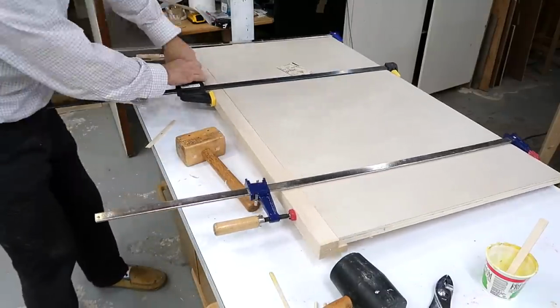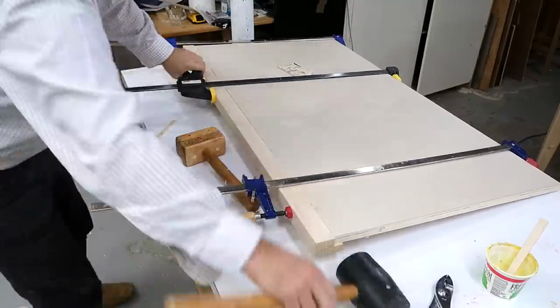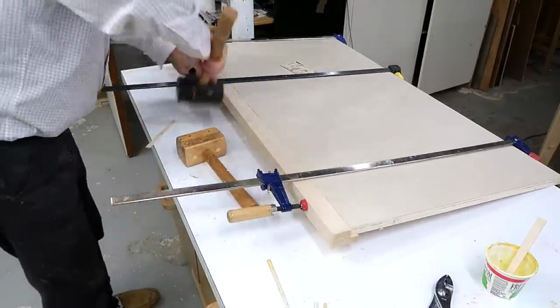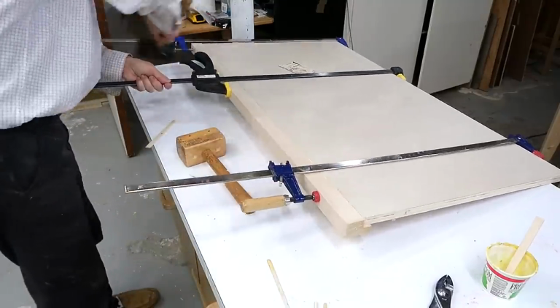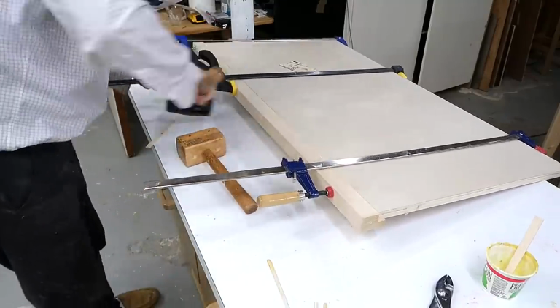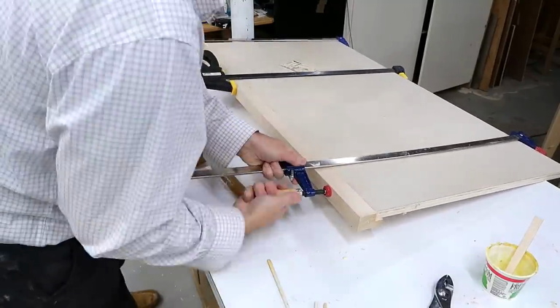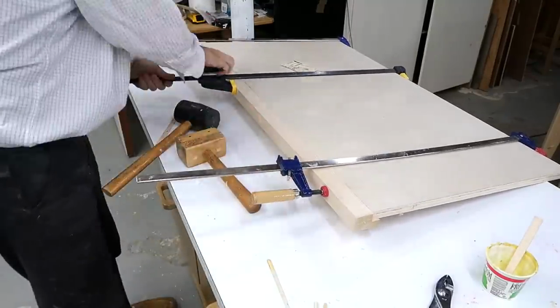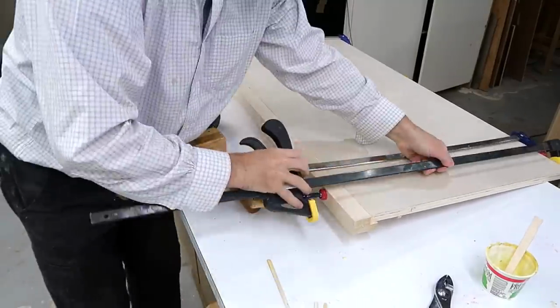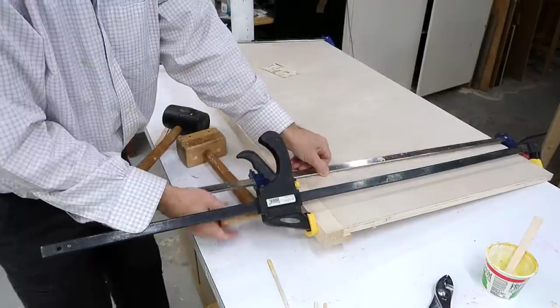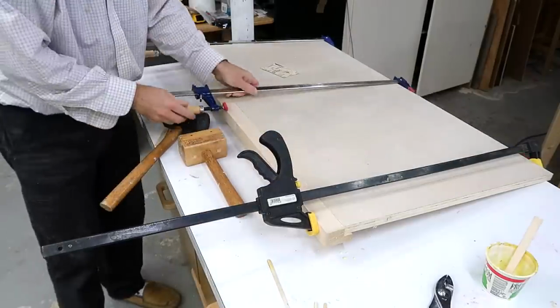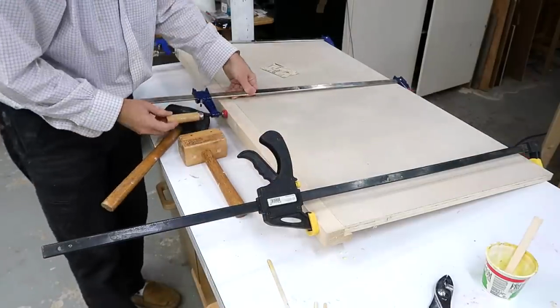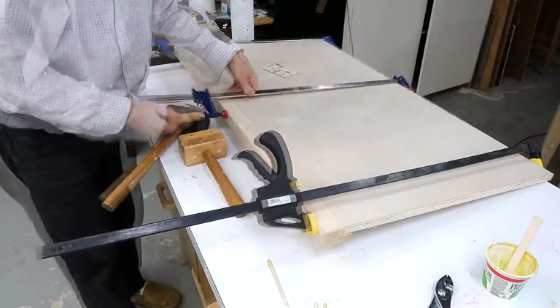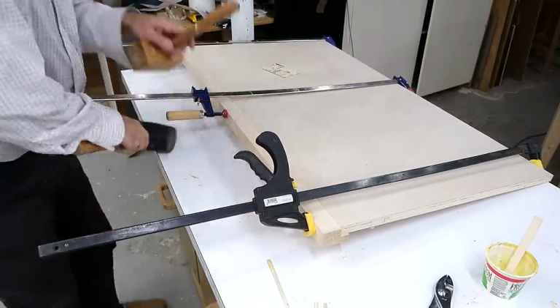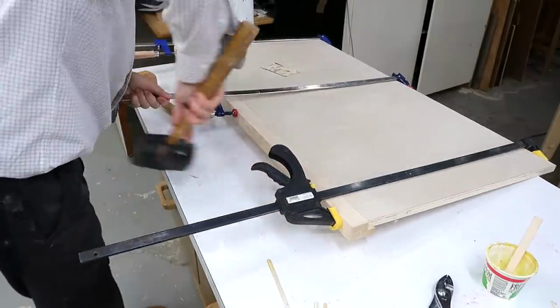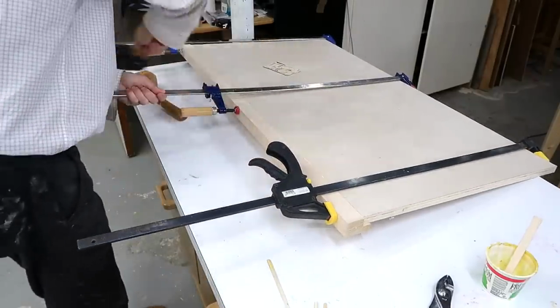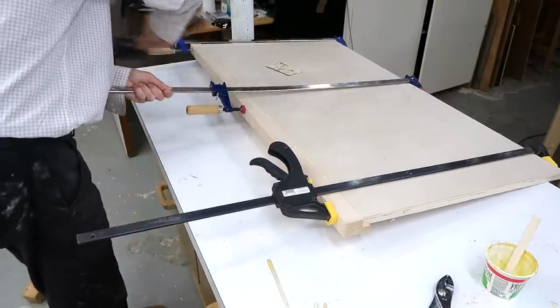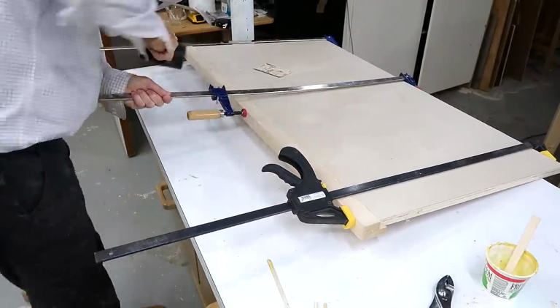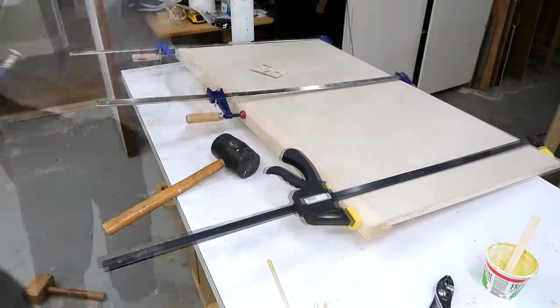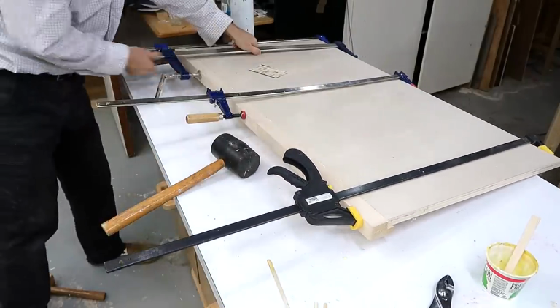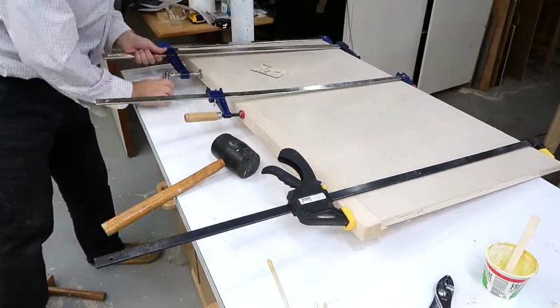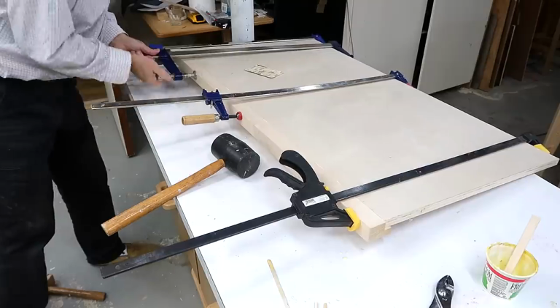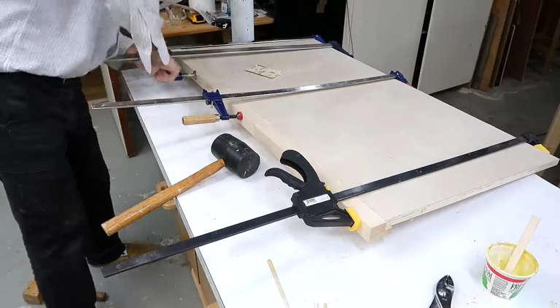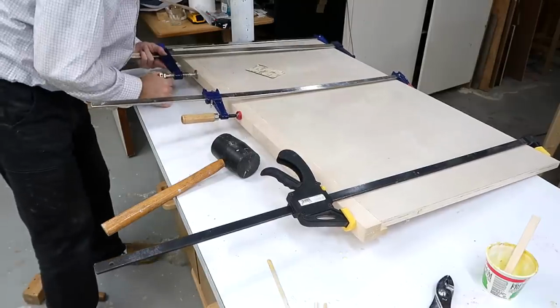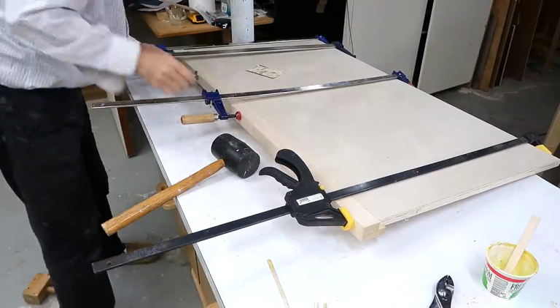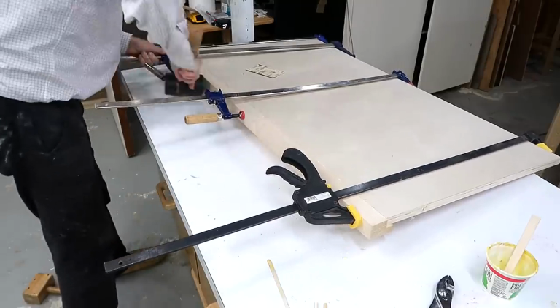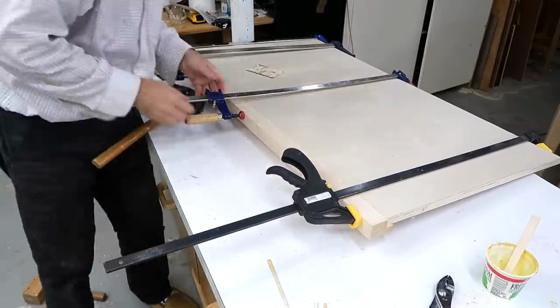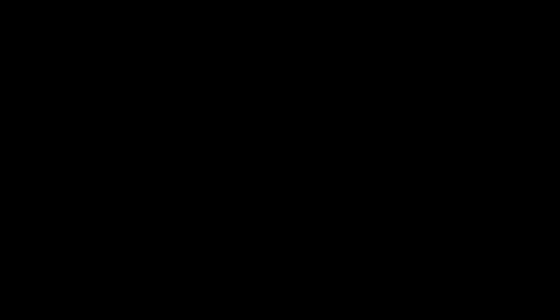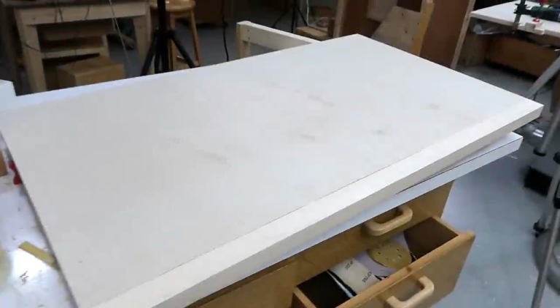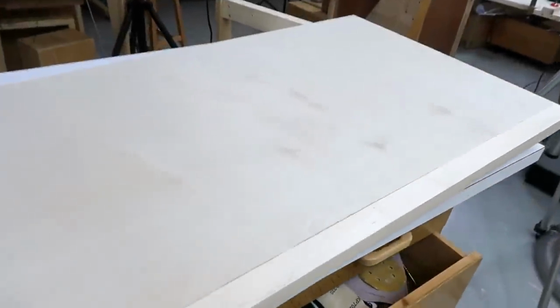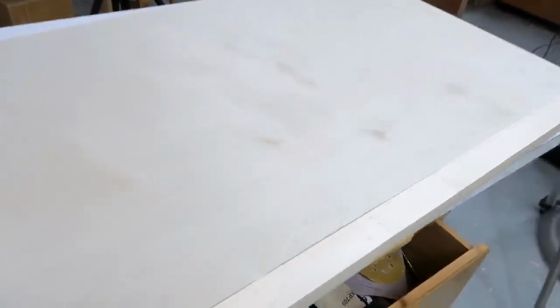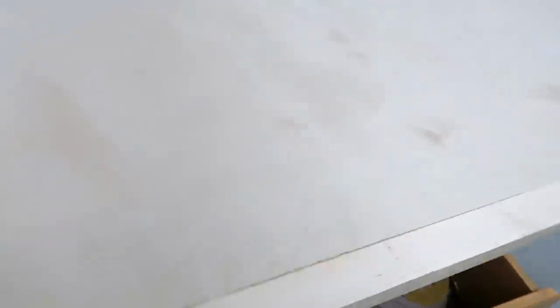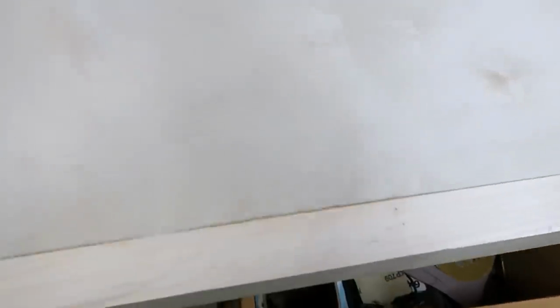Then getting some more clamps and more pounding it, and more tightening the clamps and more moving them around and more pounding it. Then I got one of my bigger clamps which can push a lot harder. I'm not entirely happy with how that came out.